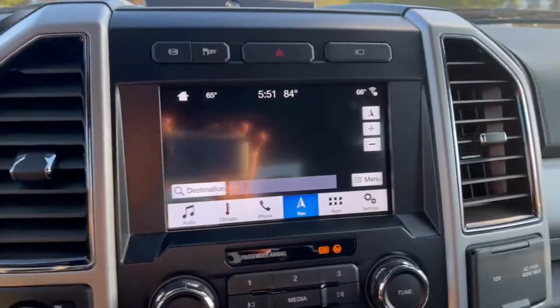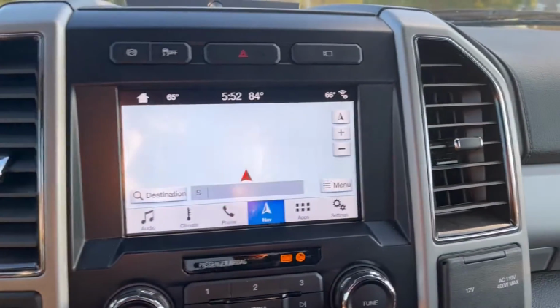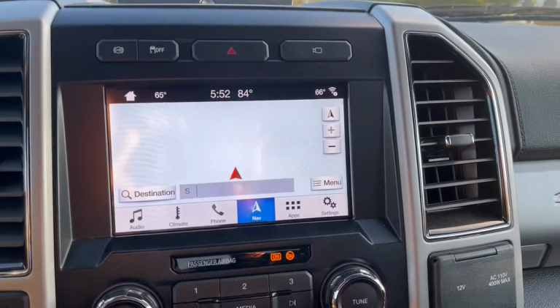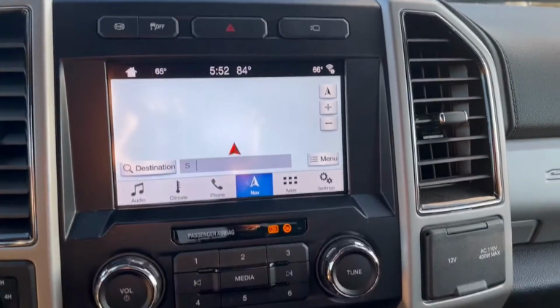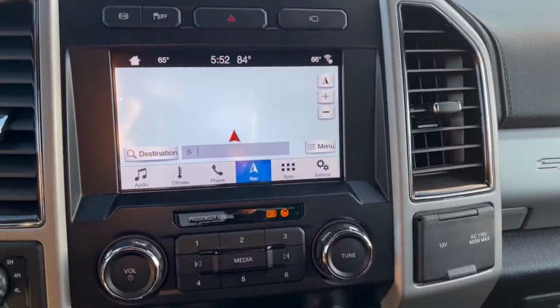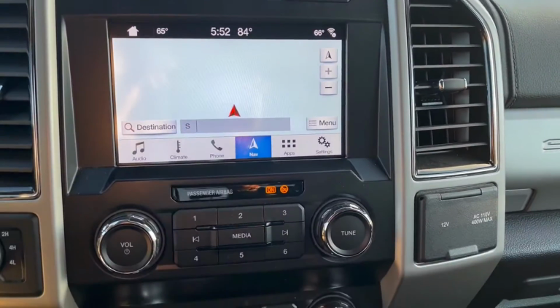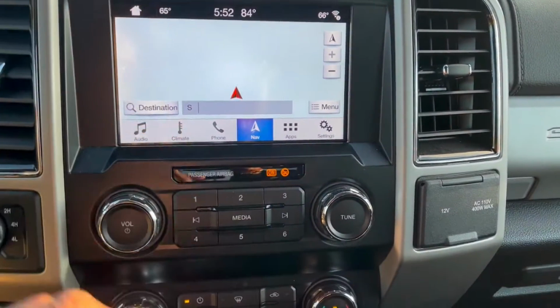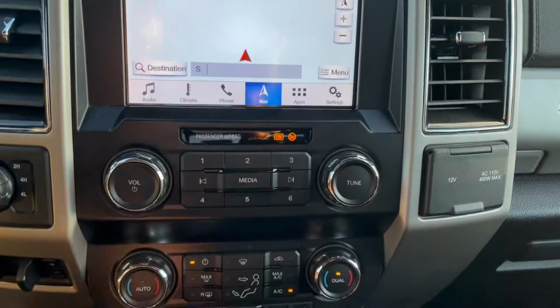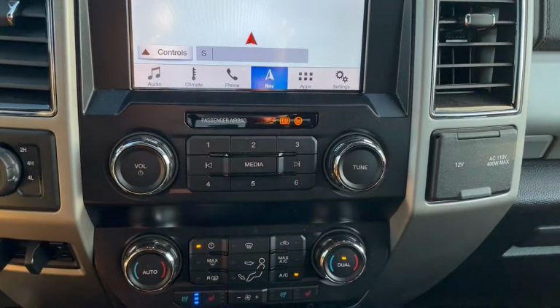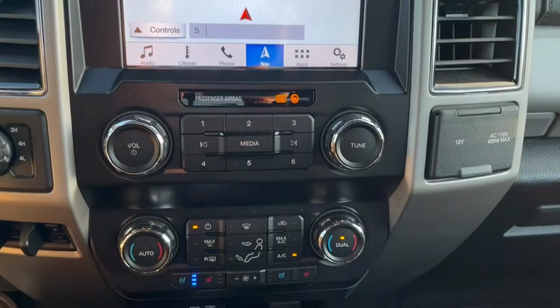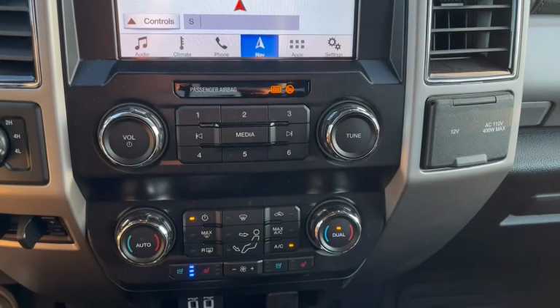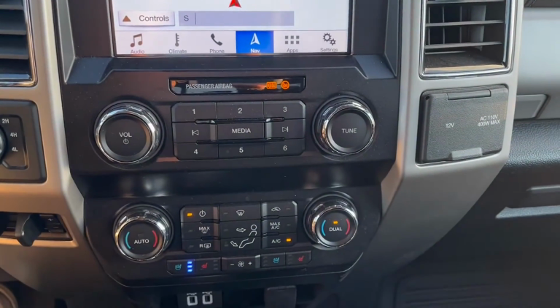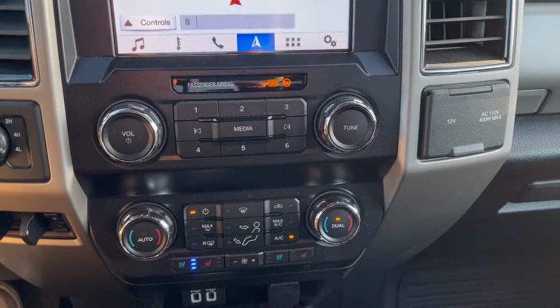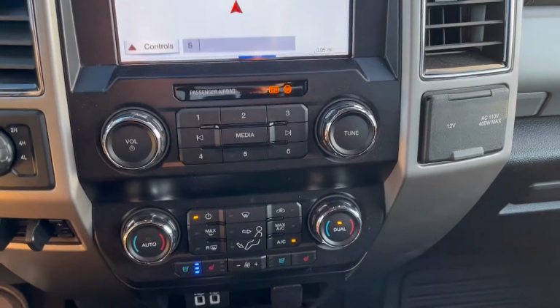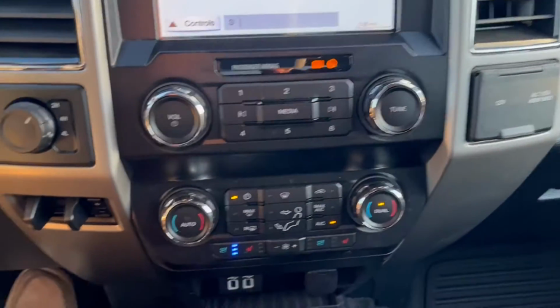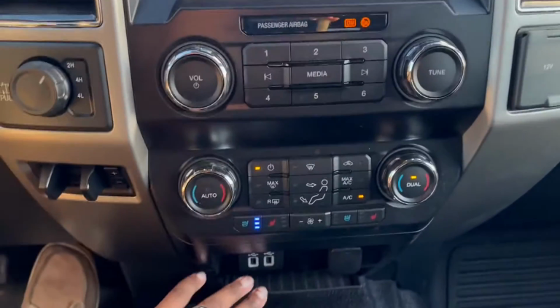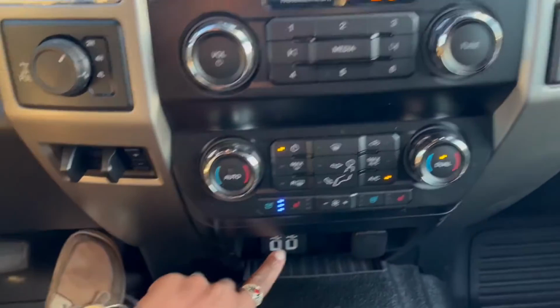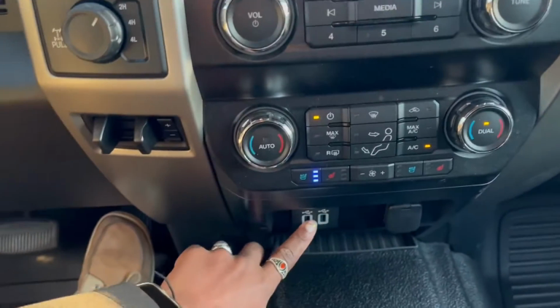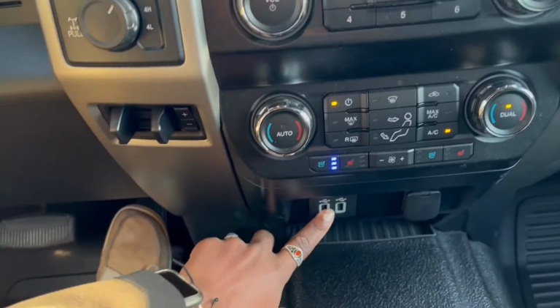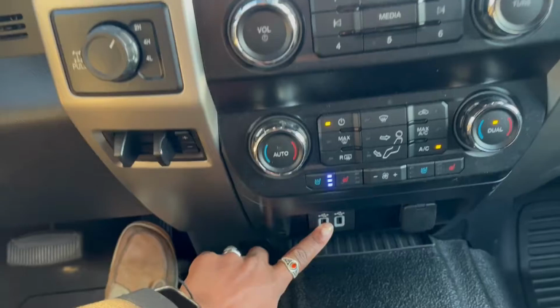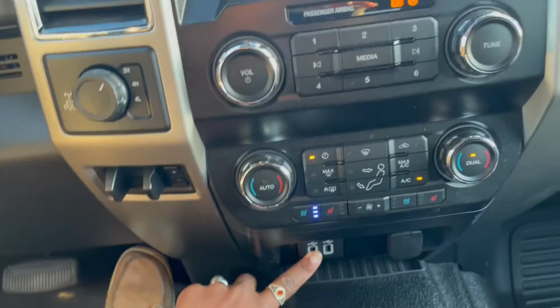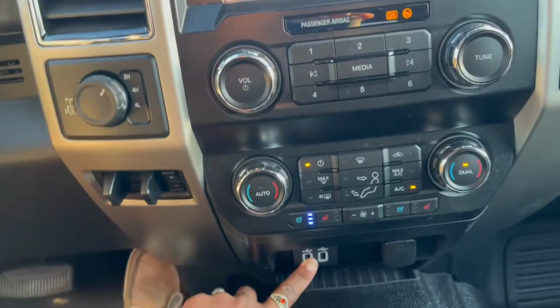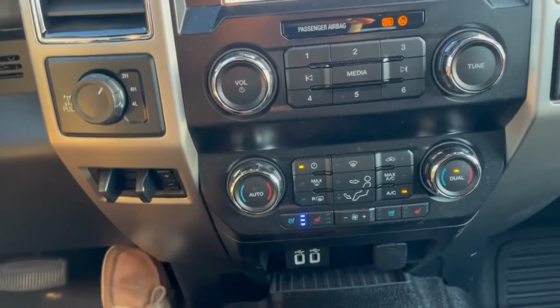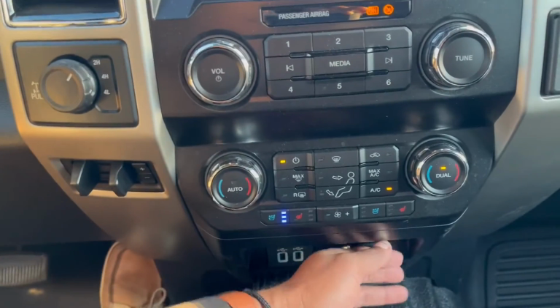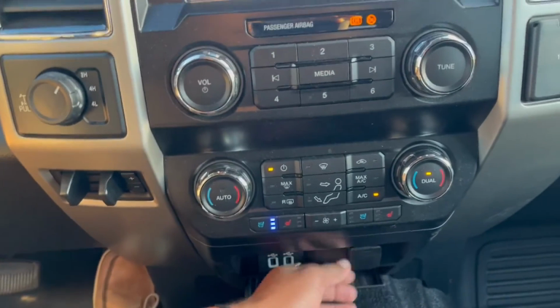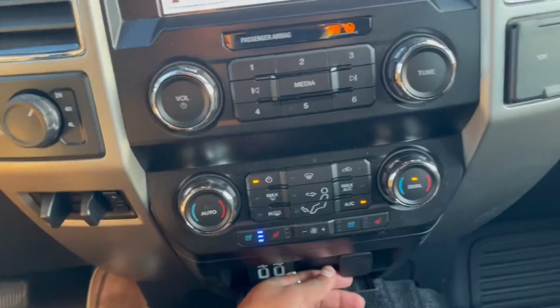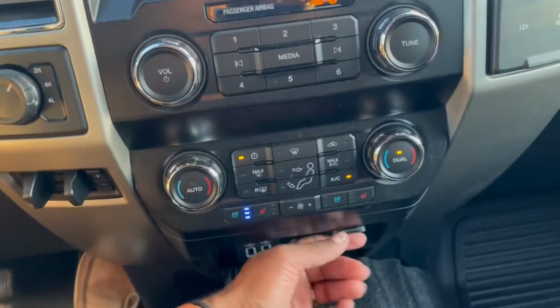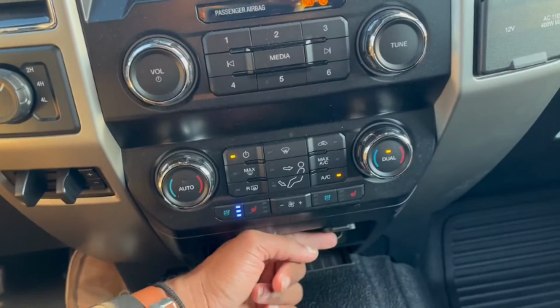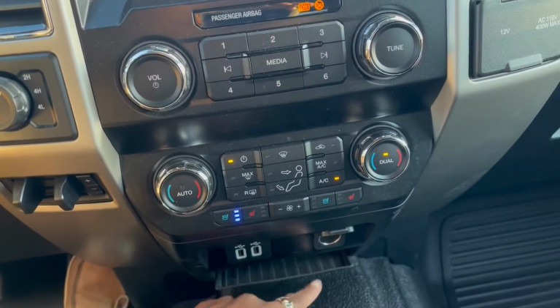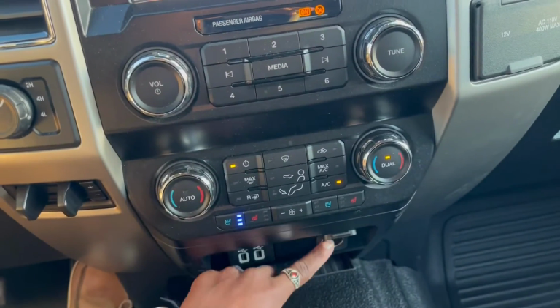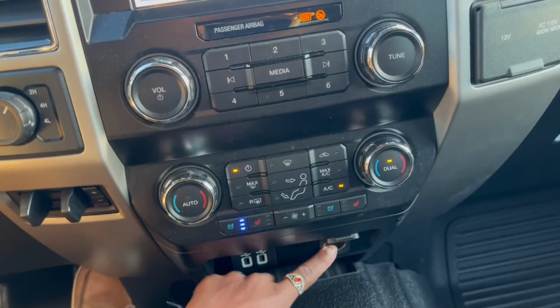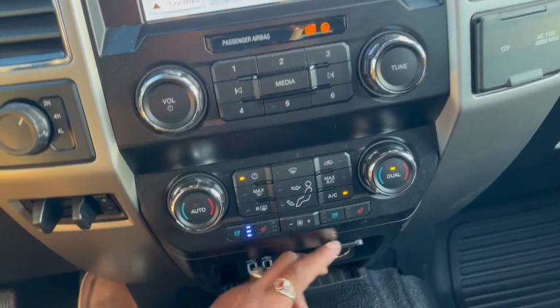Here's your middle console right here. You got two USB ports down here, one for your car jack.